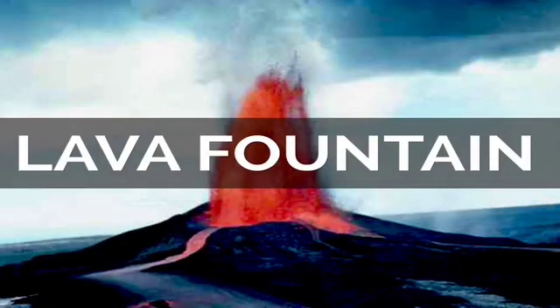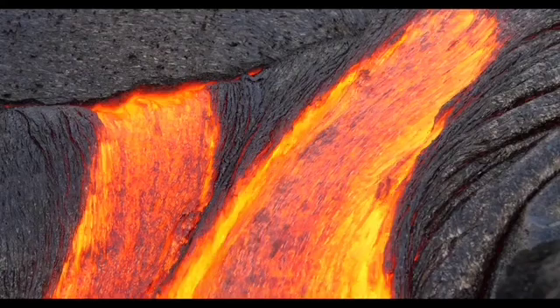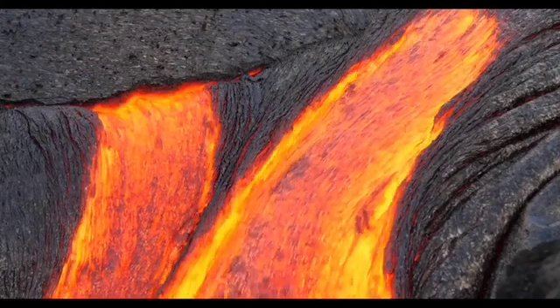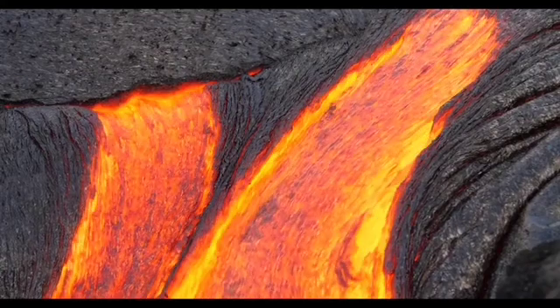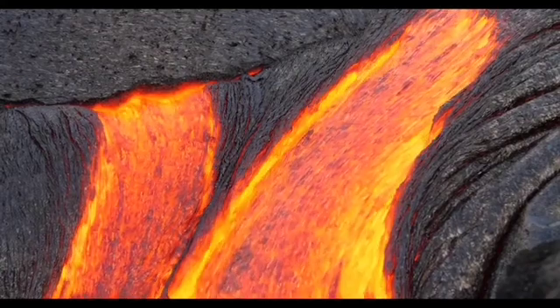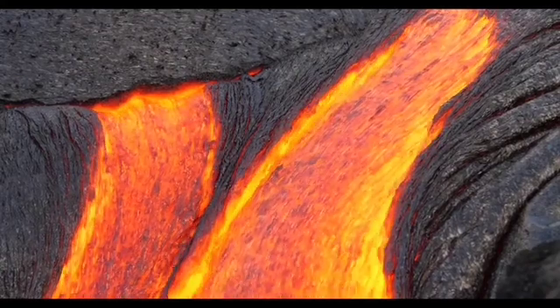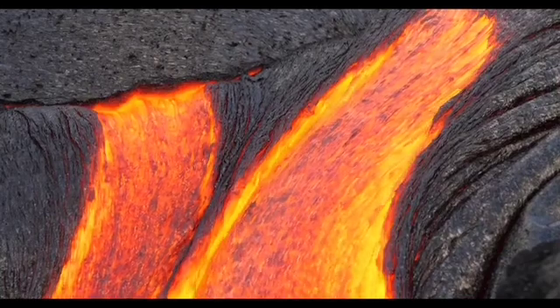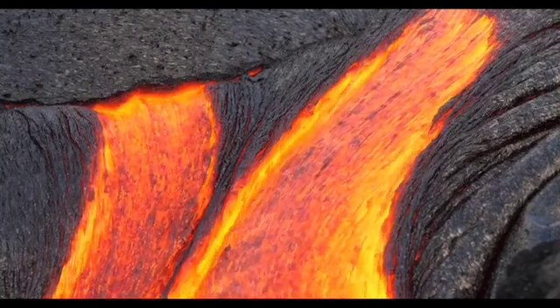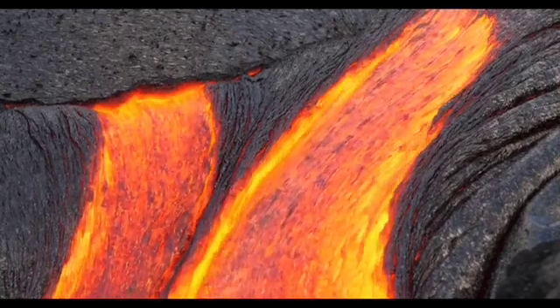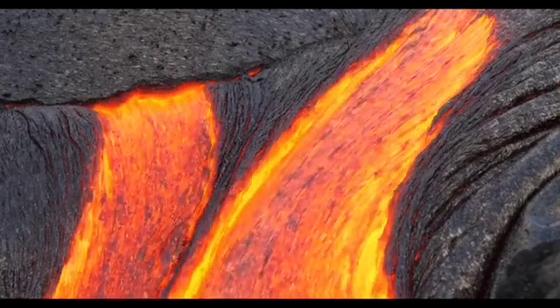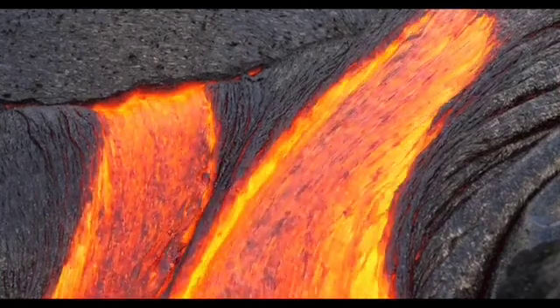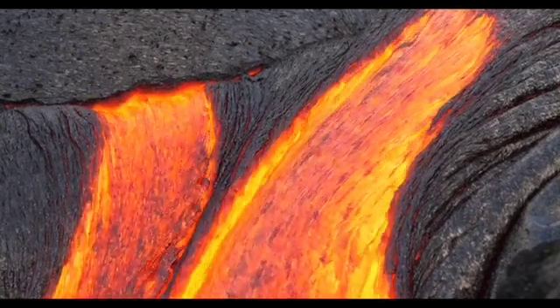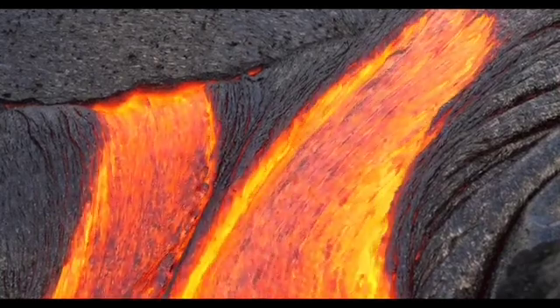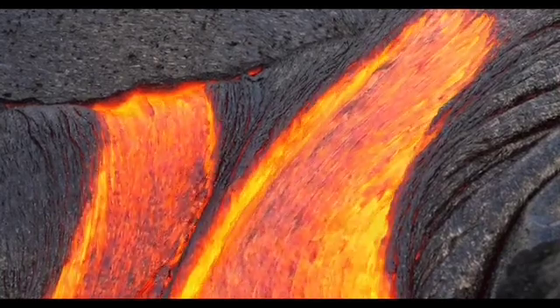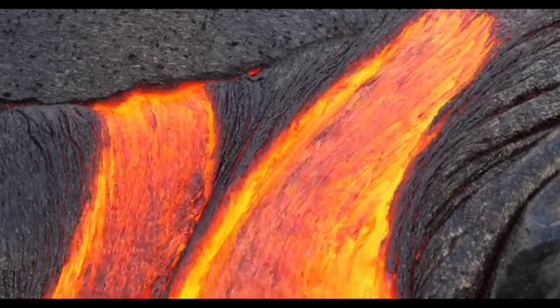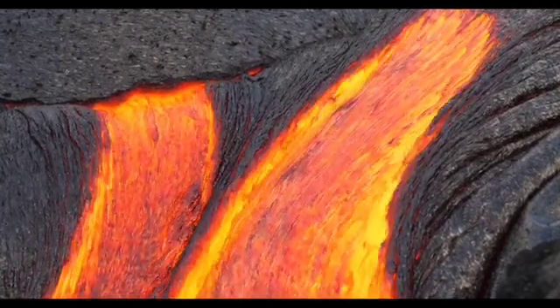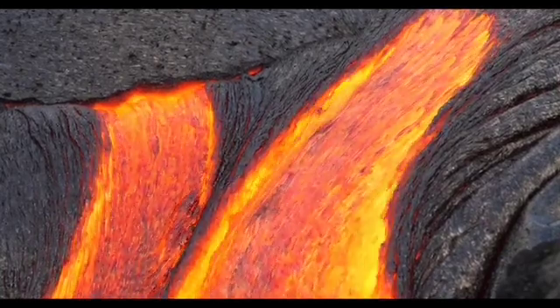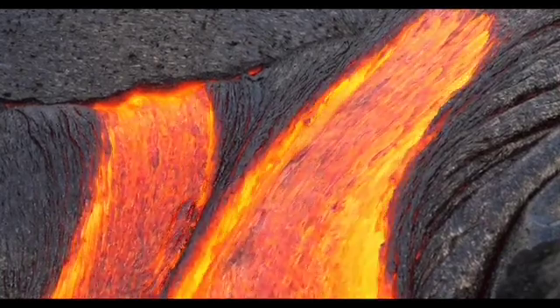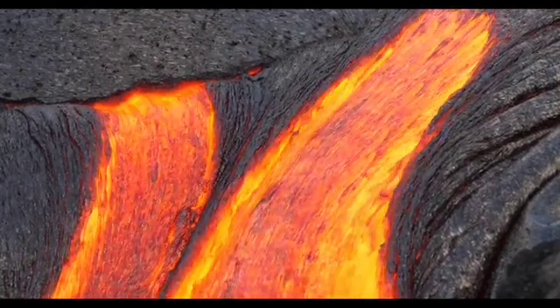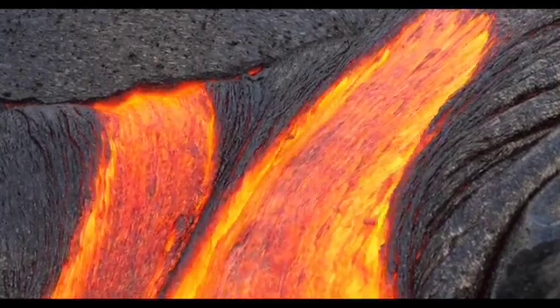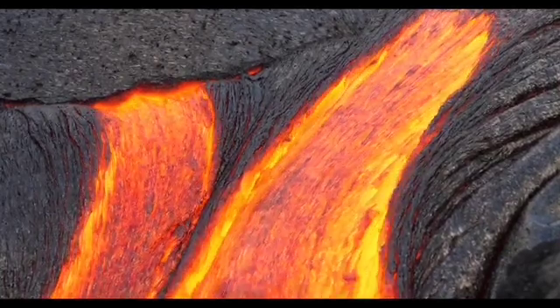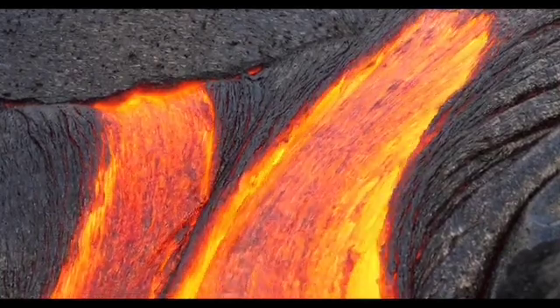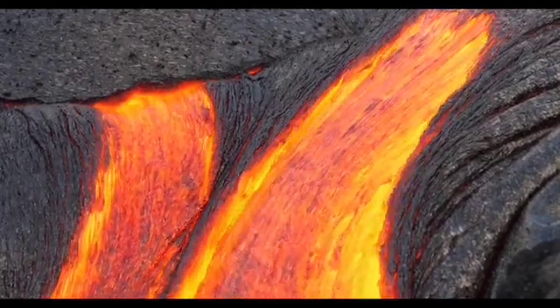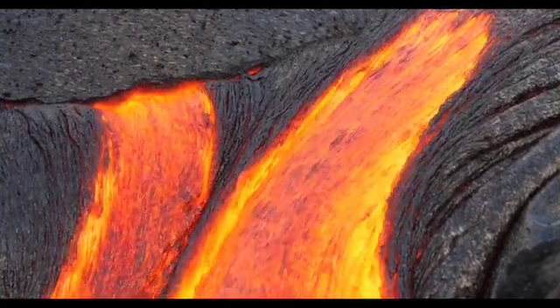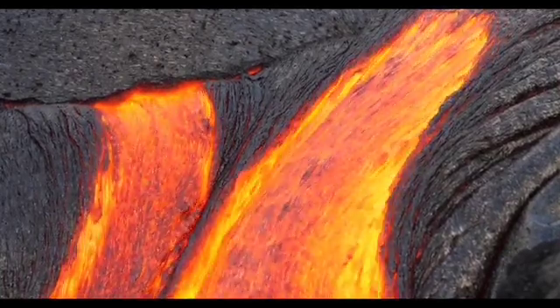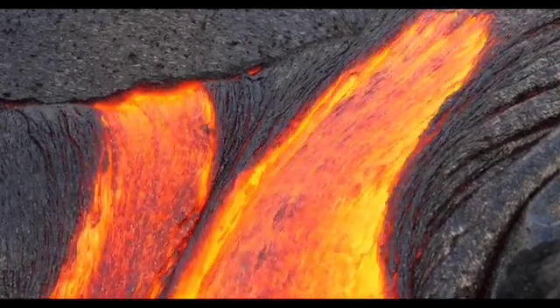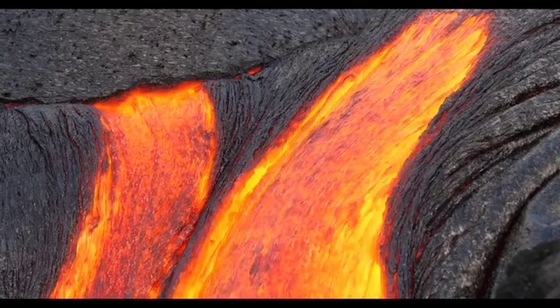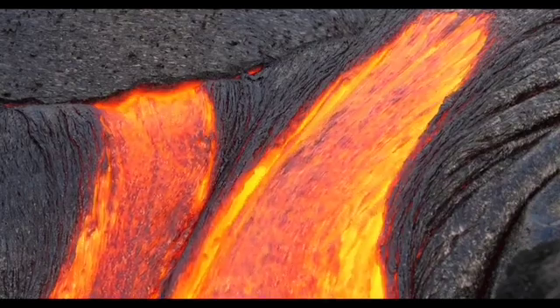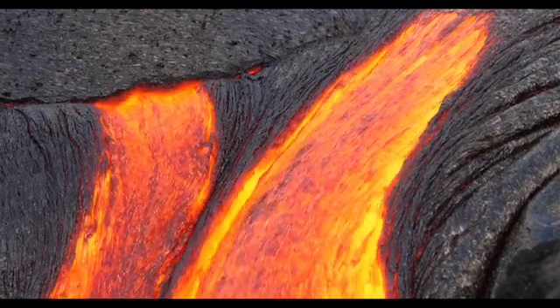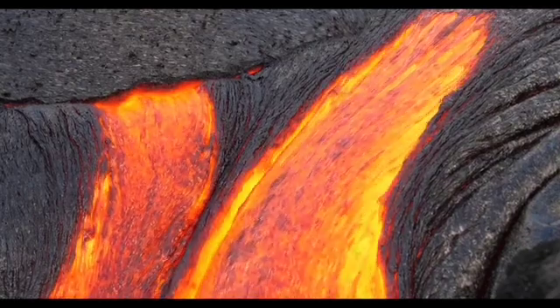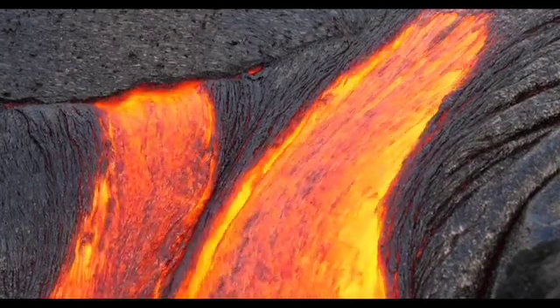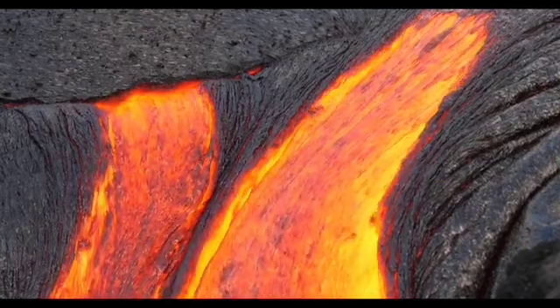Molten lava in Hawaii has been measured to be as hot as 2,200 degrees Fahrenheit, which is hot even by volcanic standards.